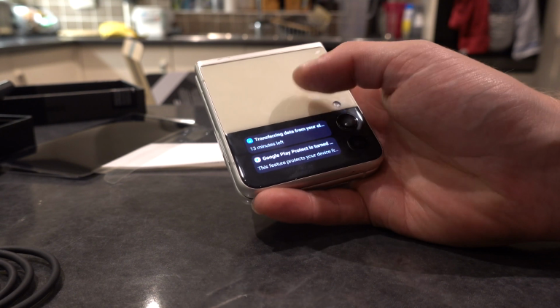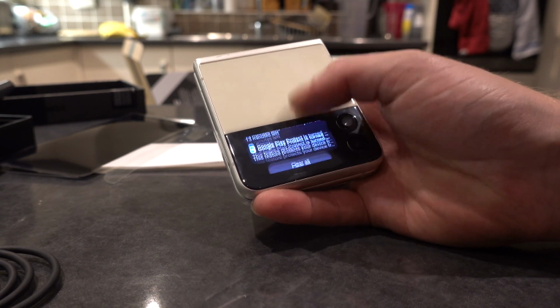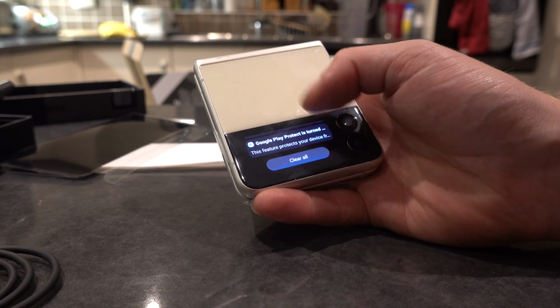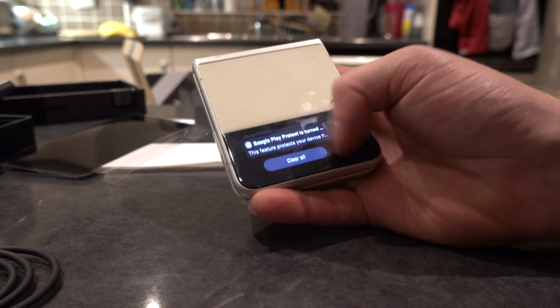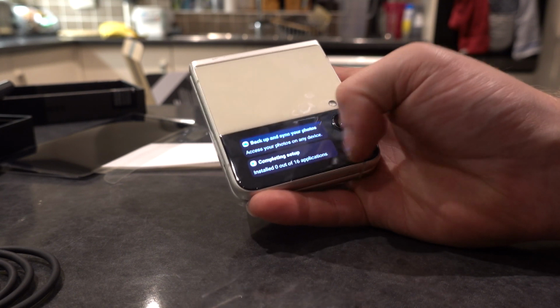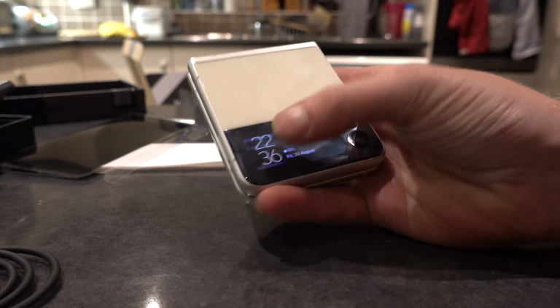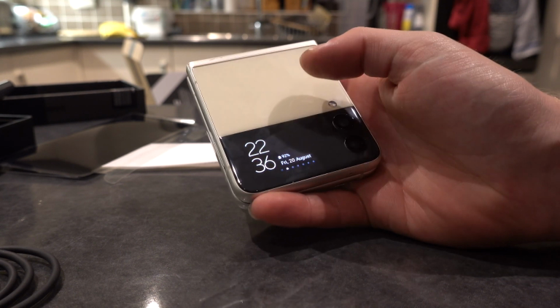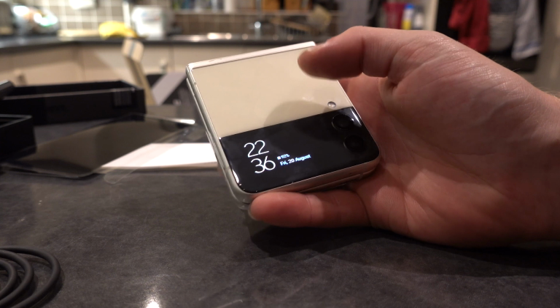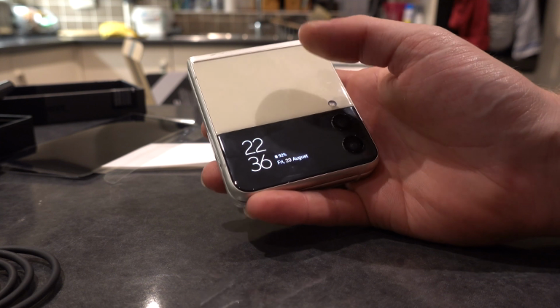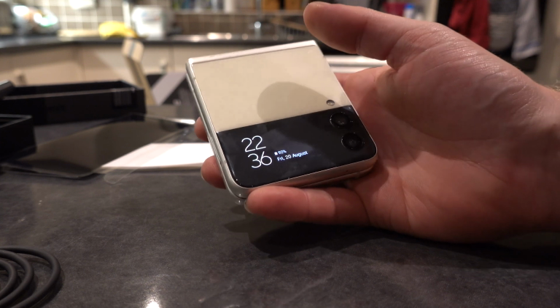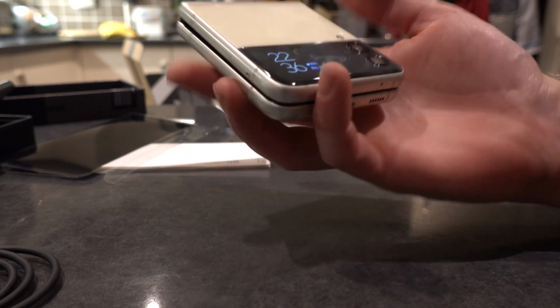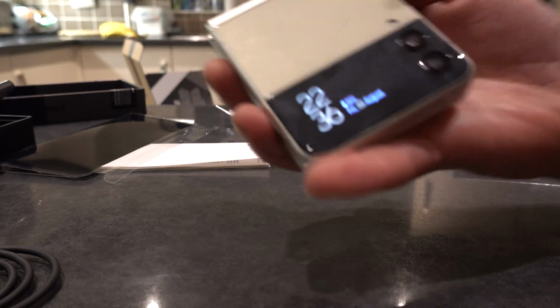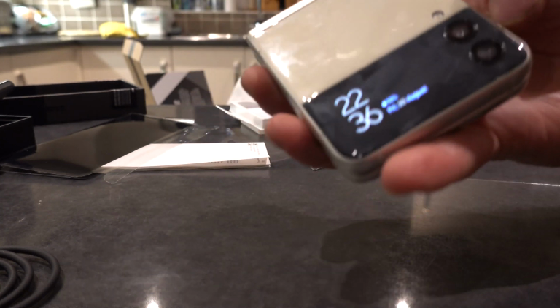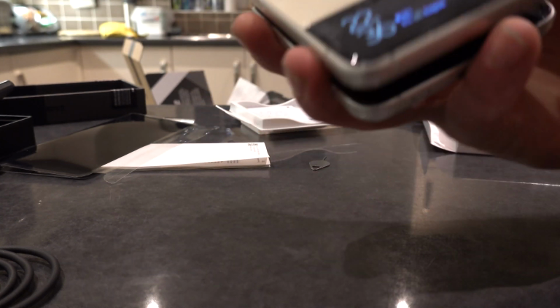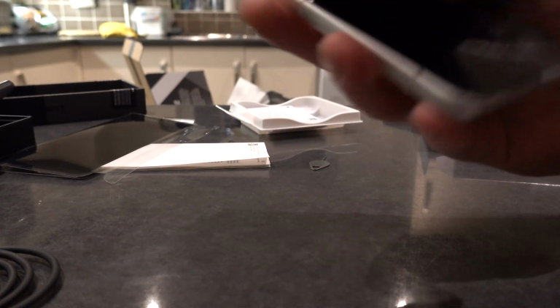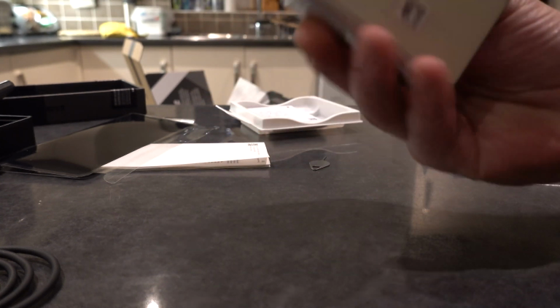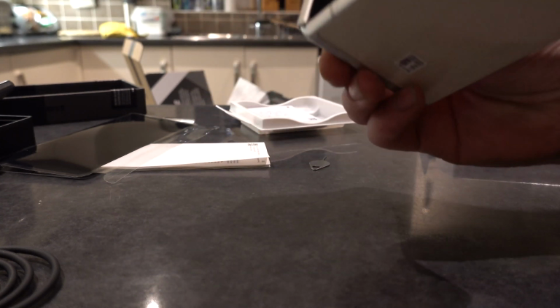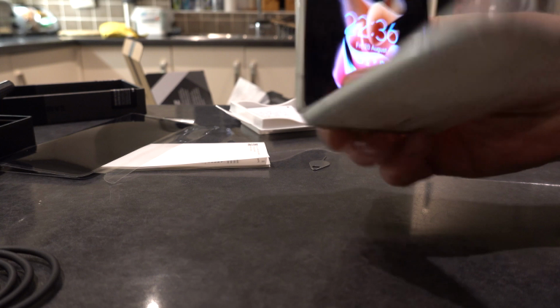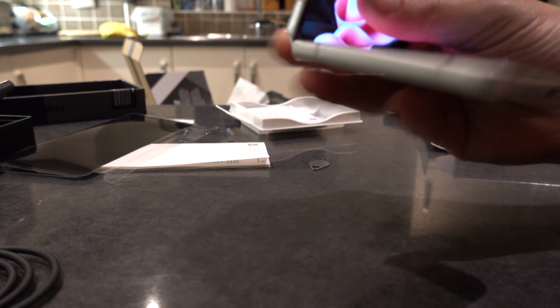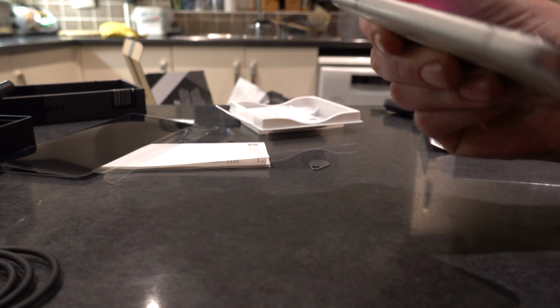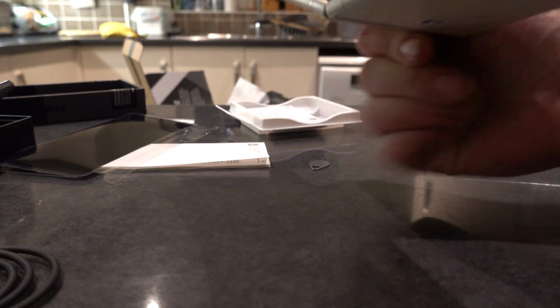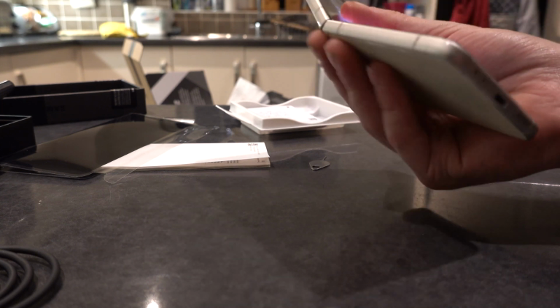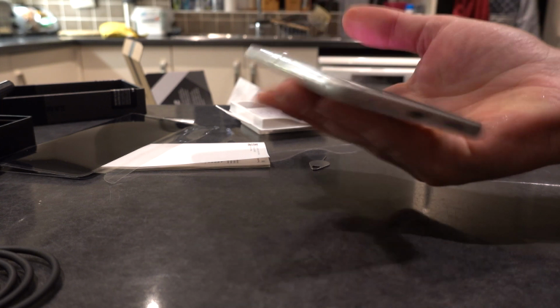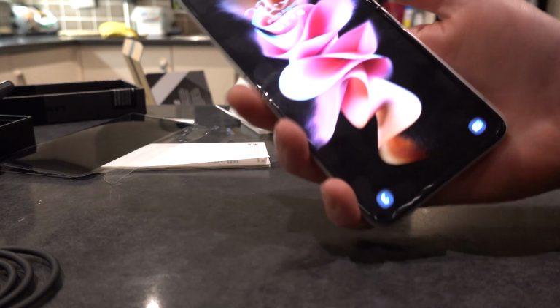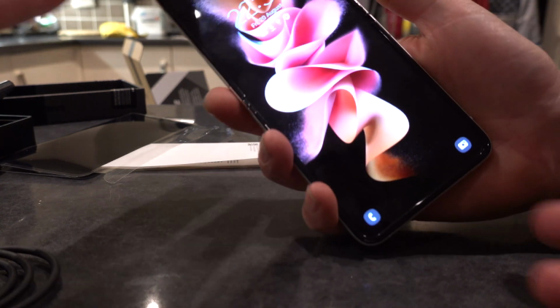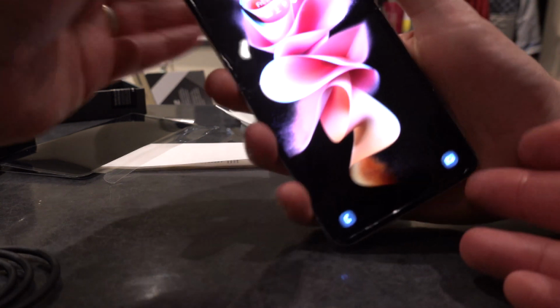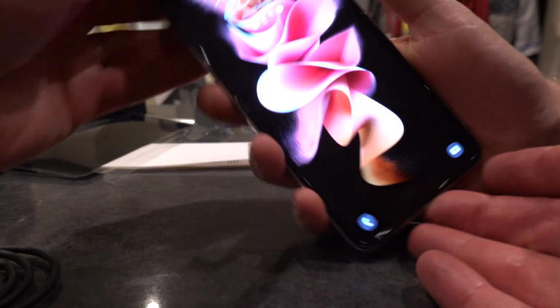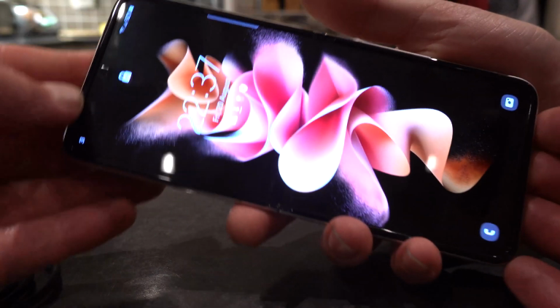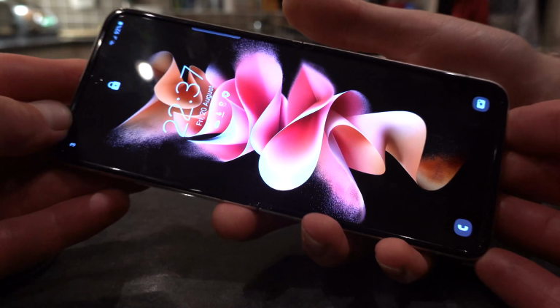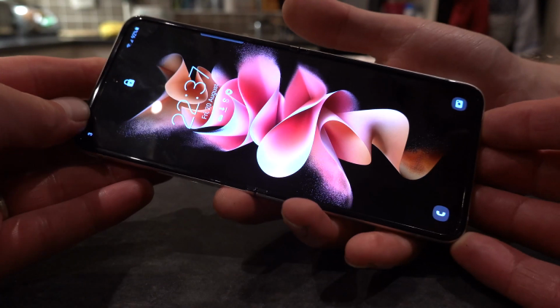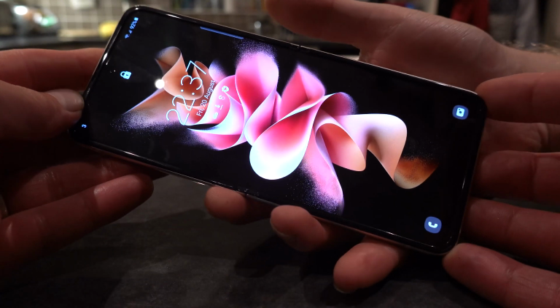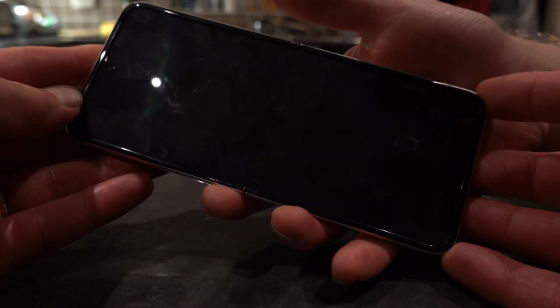So that's your notifications on the outside screen as well, and then when you open it up, as you've already seen, it has a lovely big 120Hz screen.